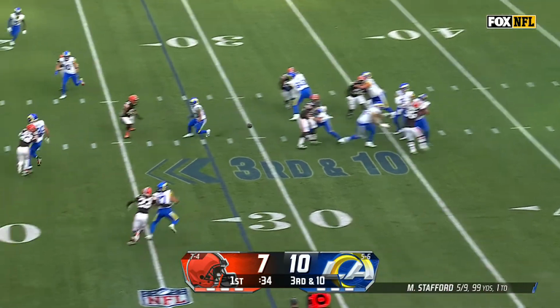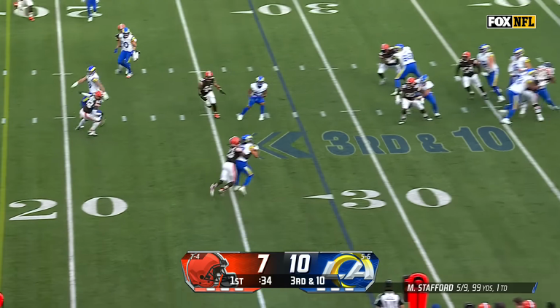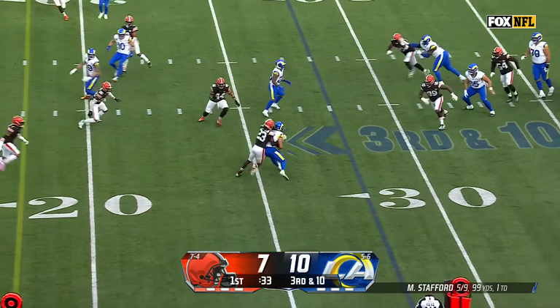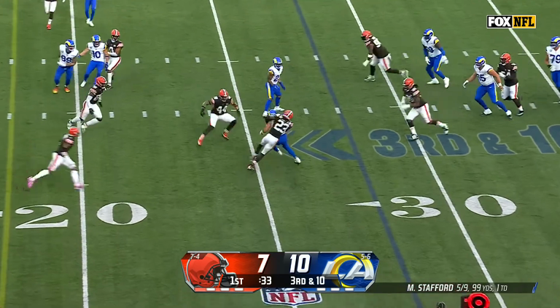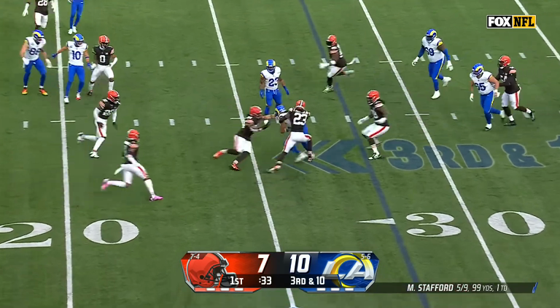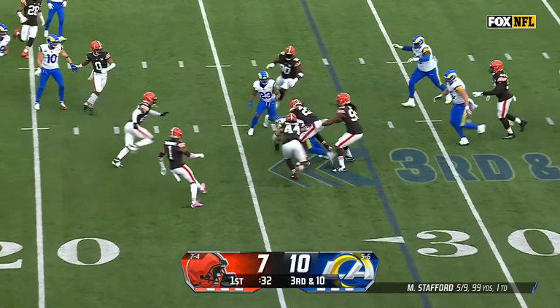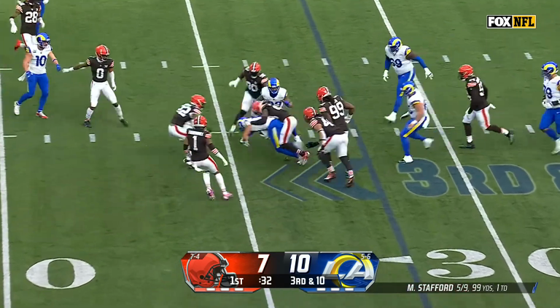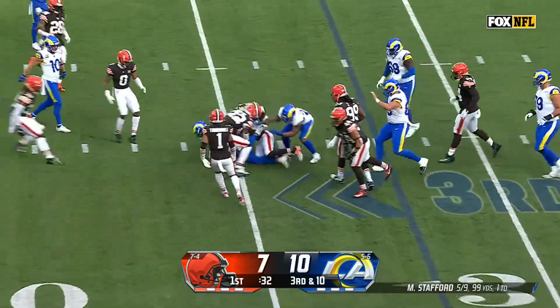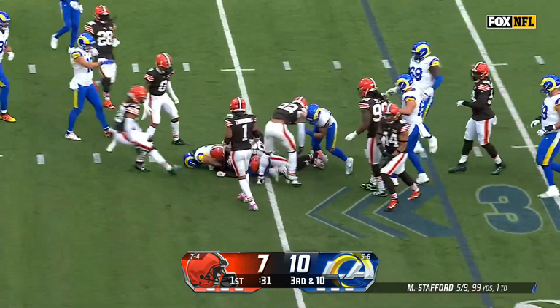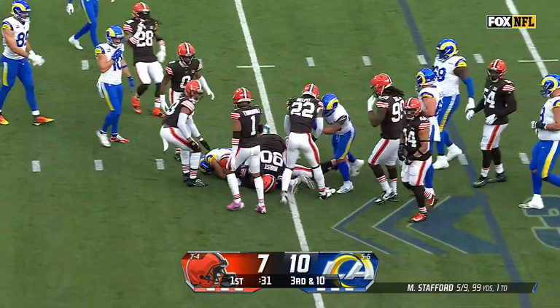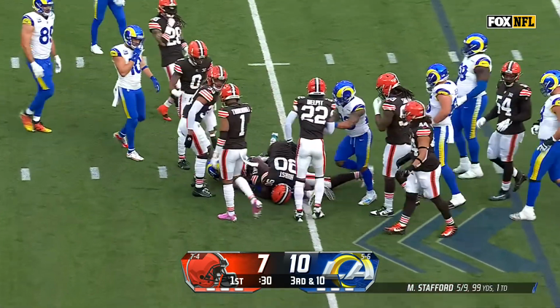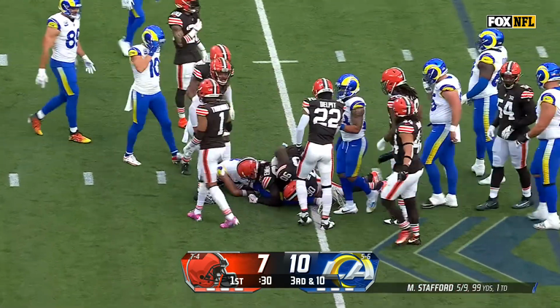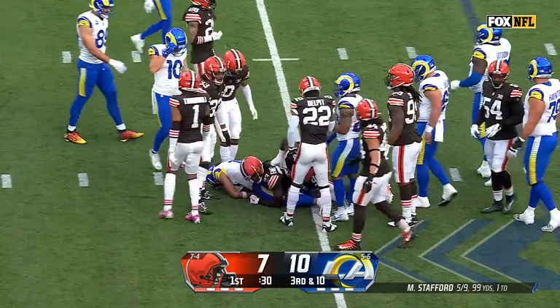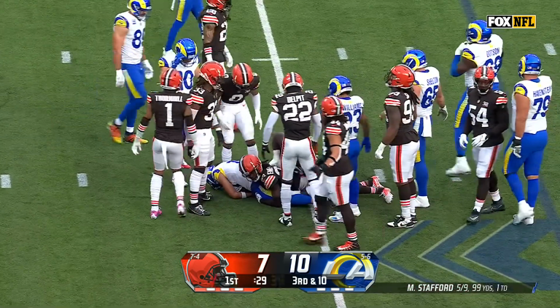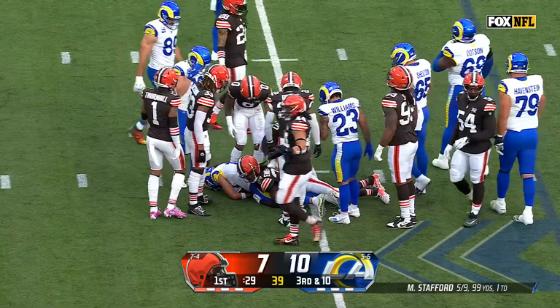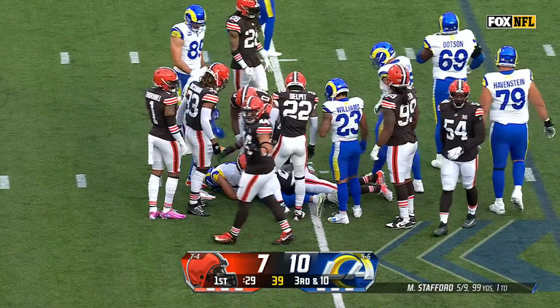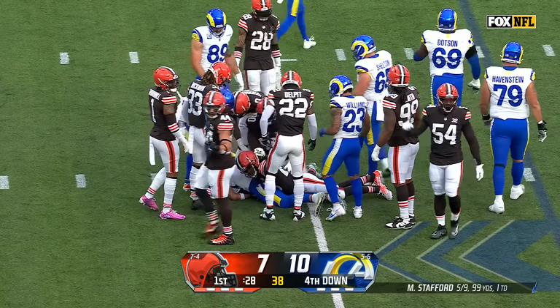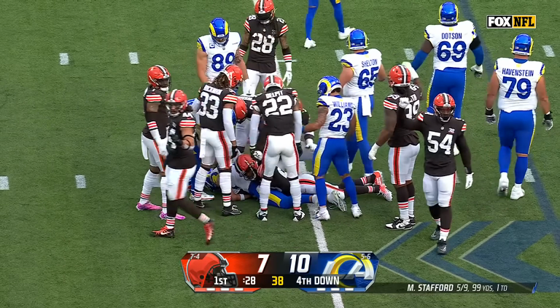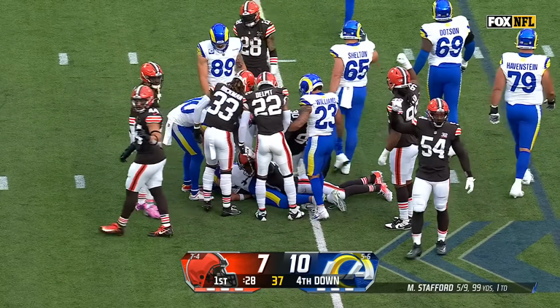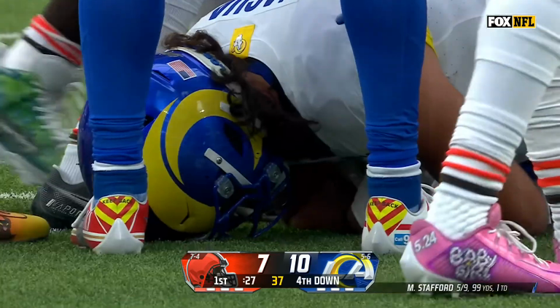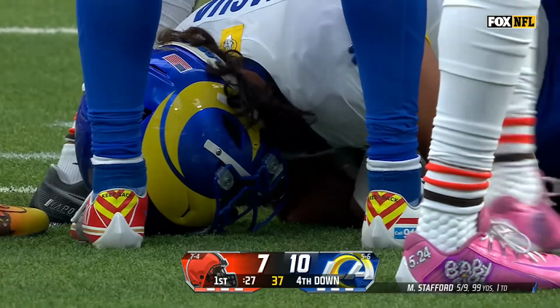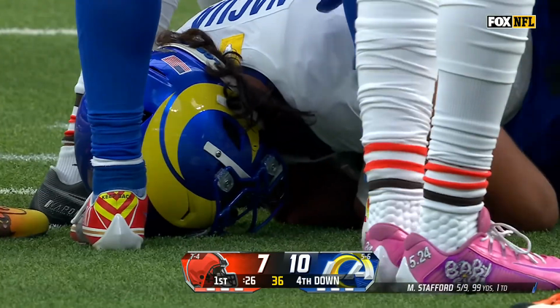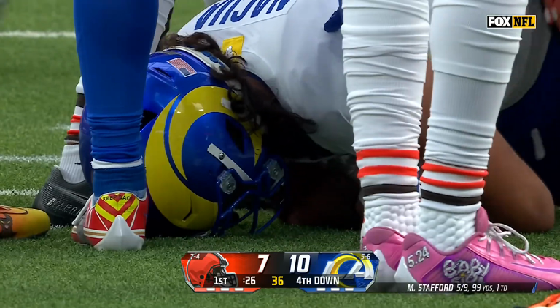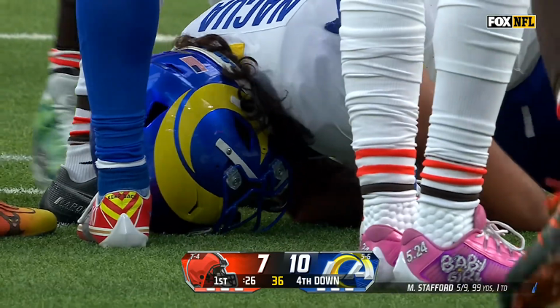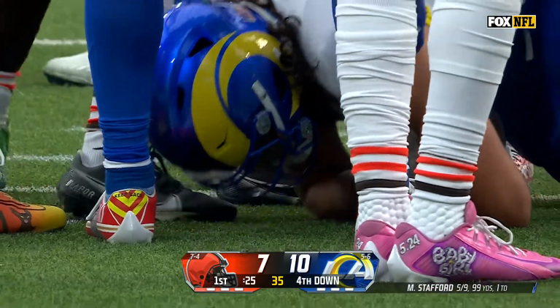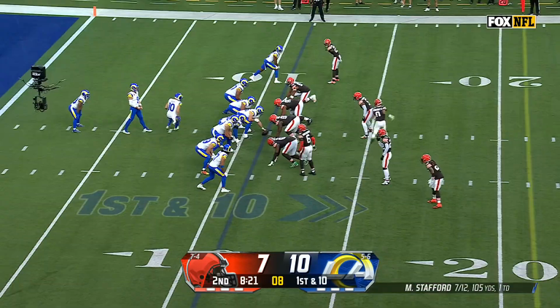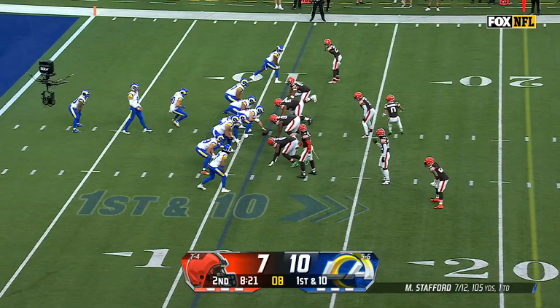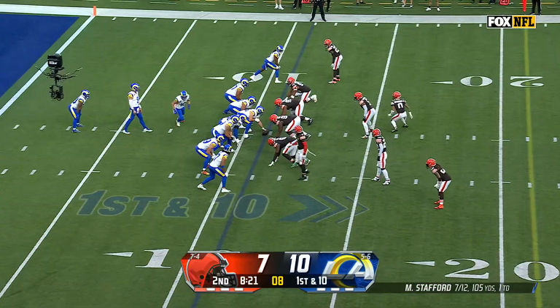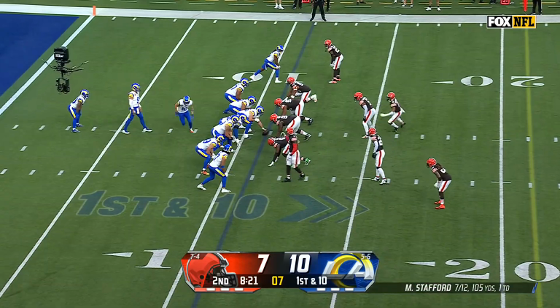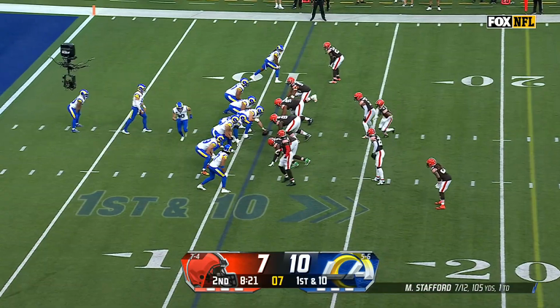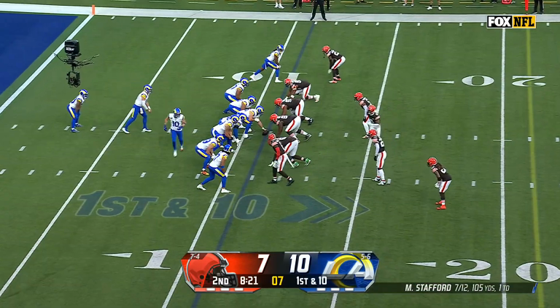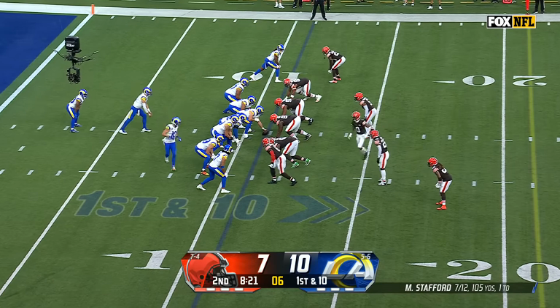Stafford, short to Nakua, and Emerson all over him that time. Really good play by Emerson in the open field. Nakua couldn't turn it upfield with Emerson there to make a sure tackle. First down and 10 at the 11-yard line.